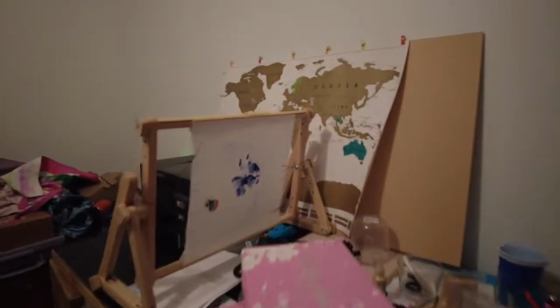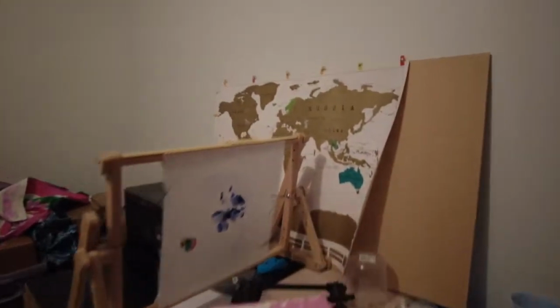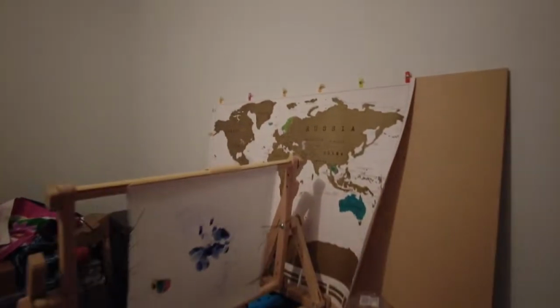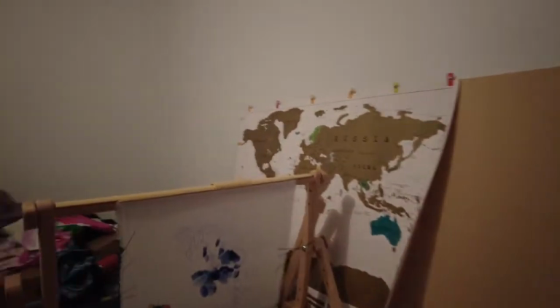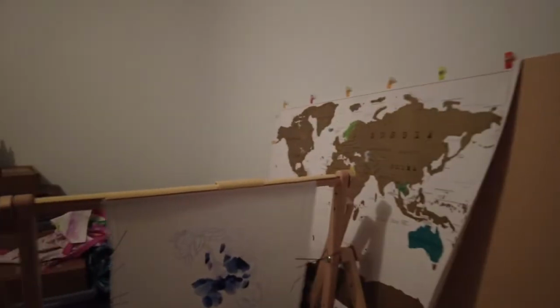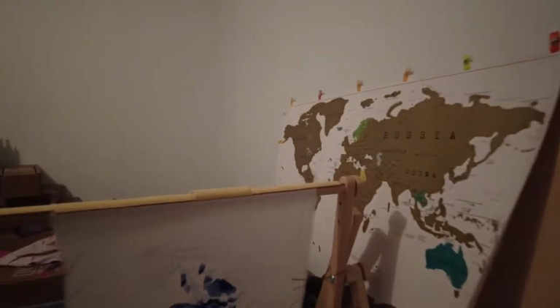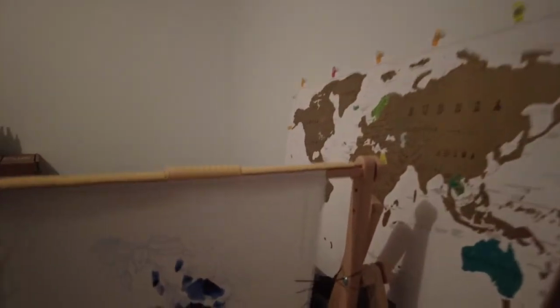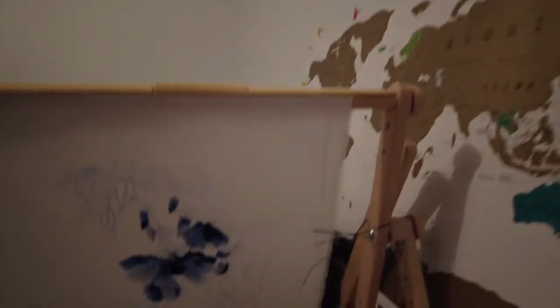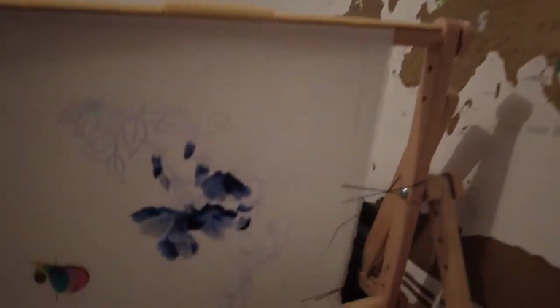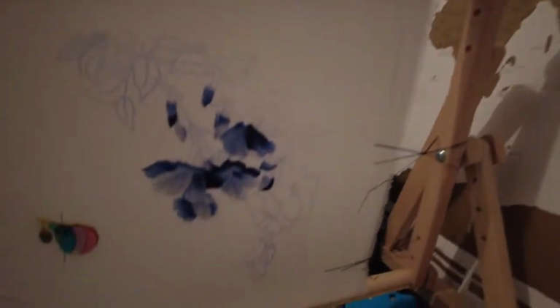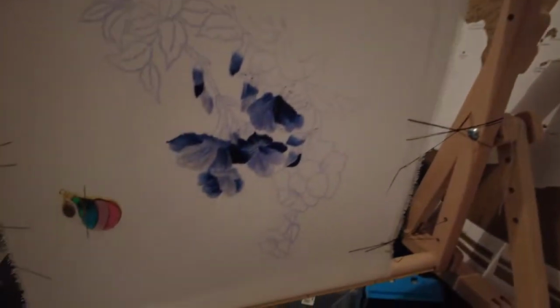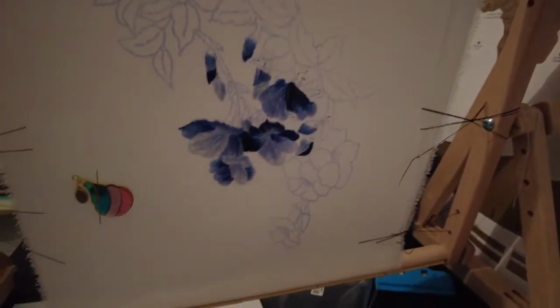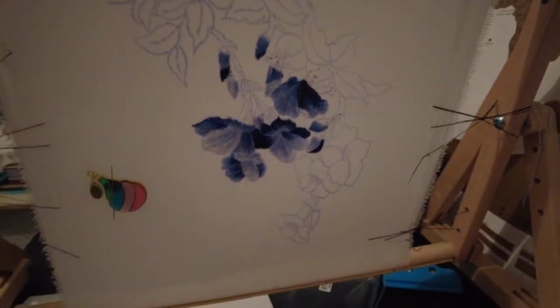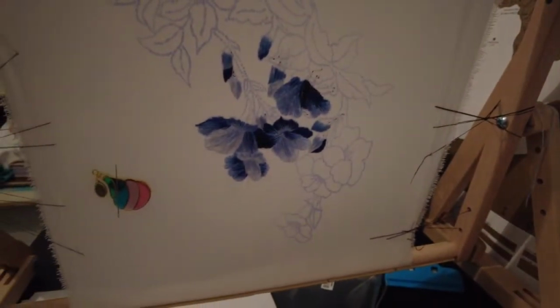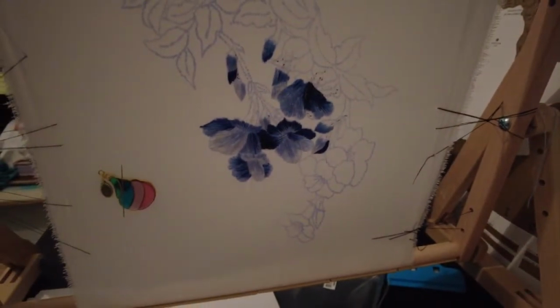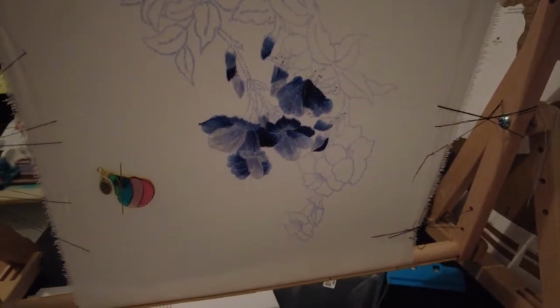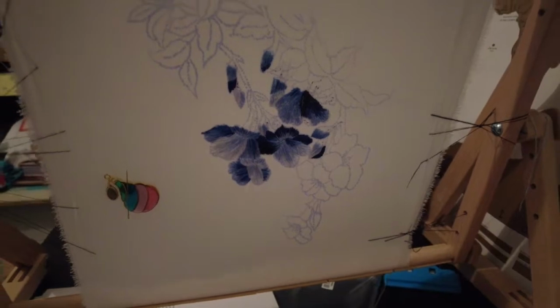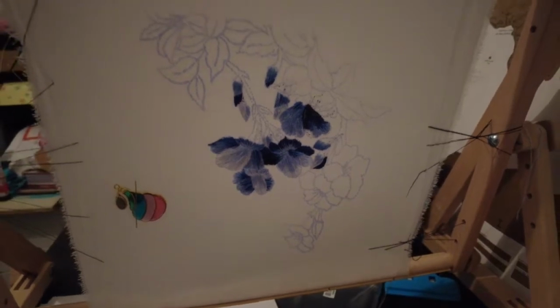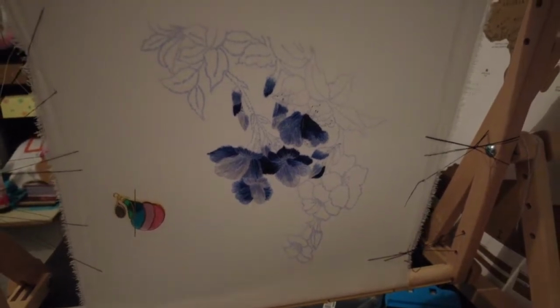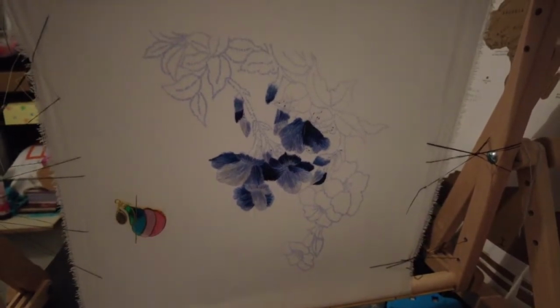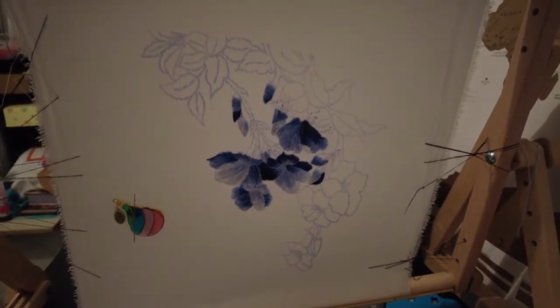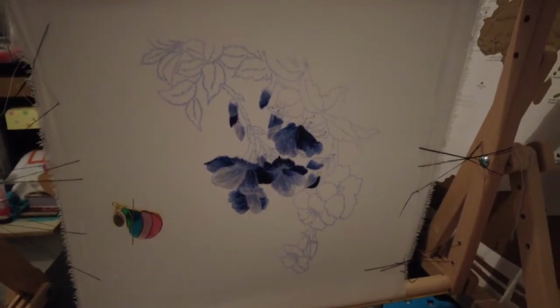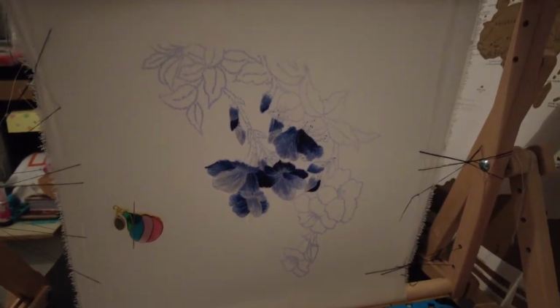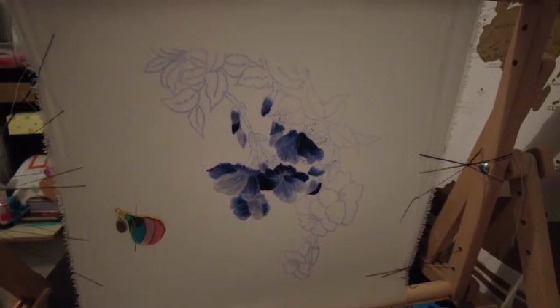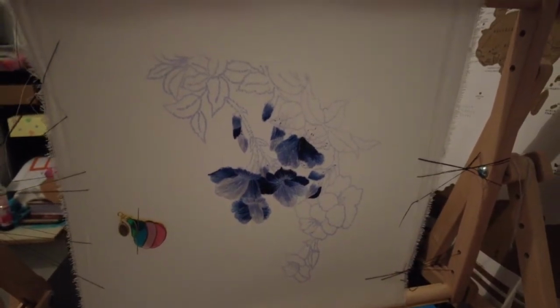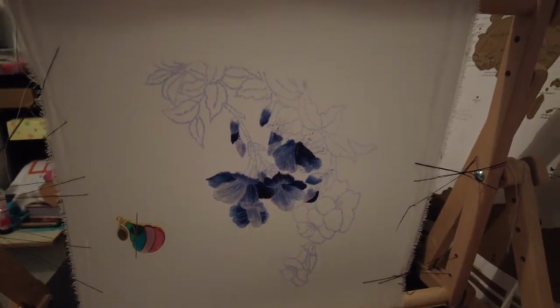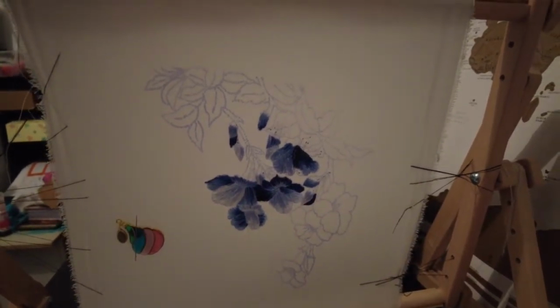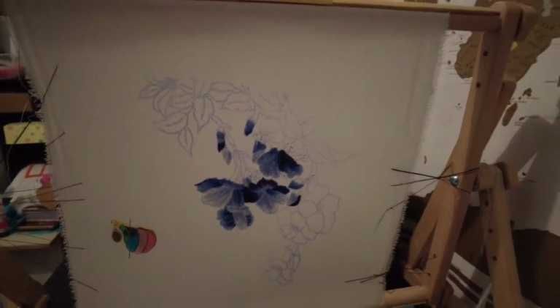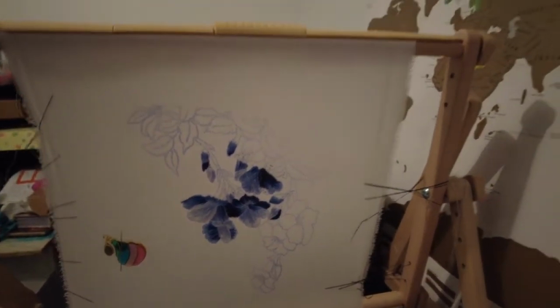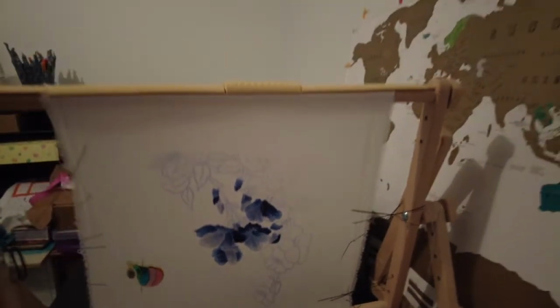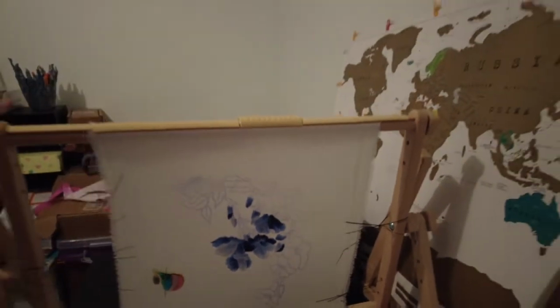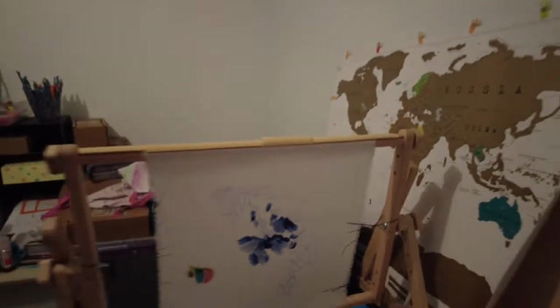There is the embroidery — although that's upside down — some embroidery that I've been doing.